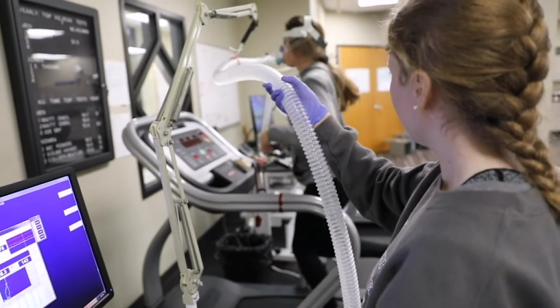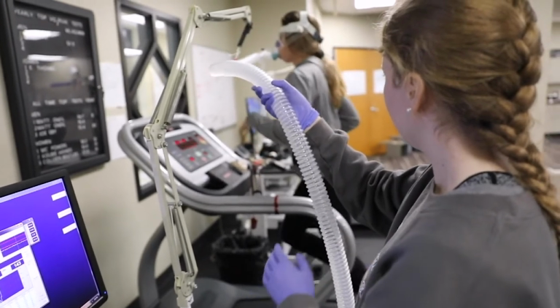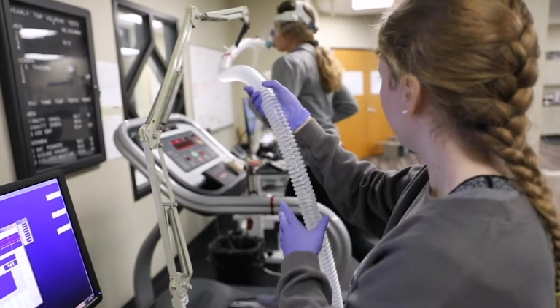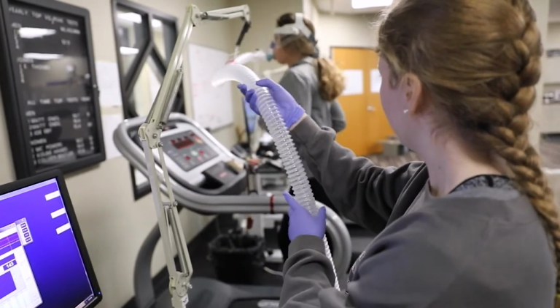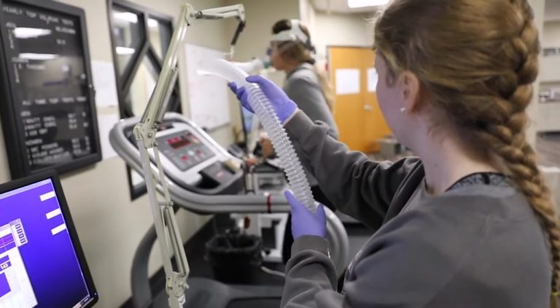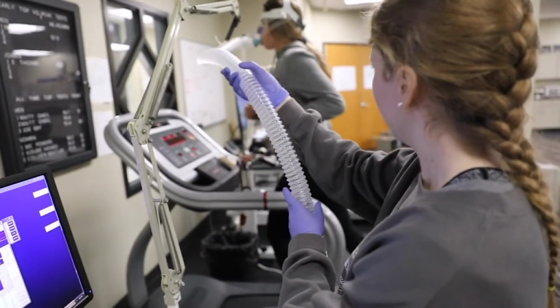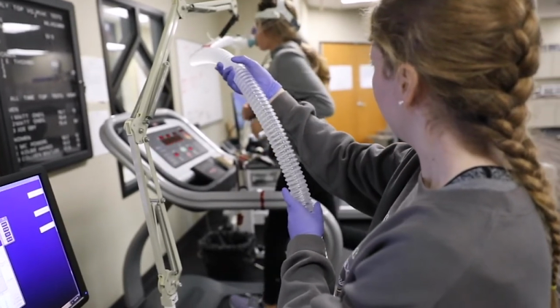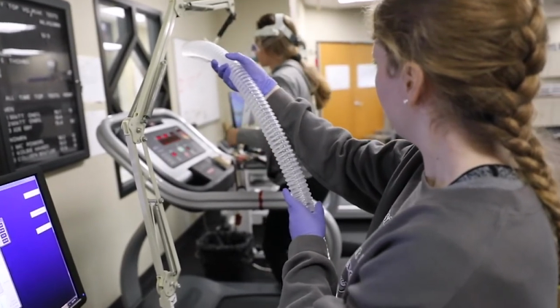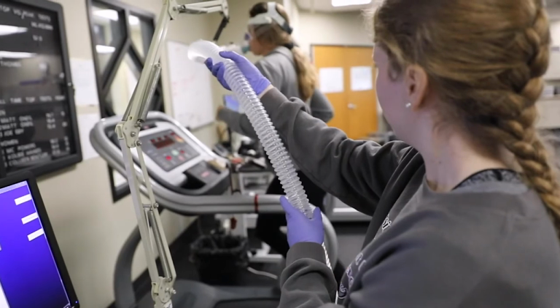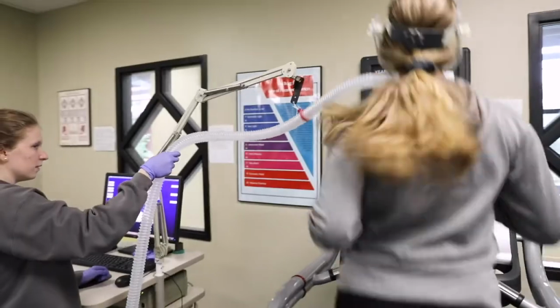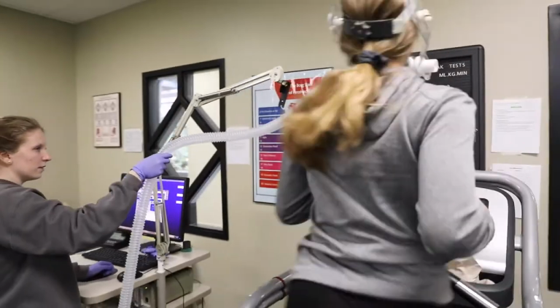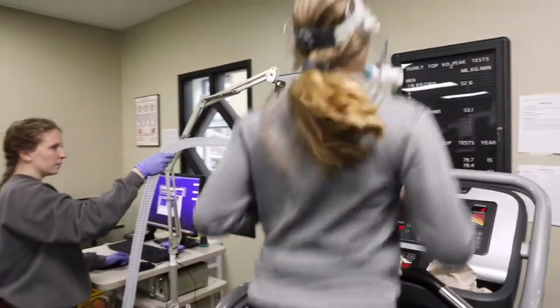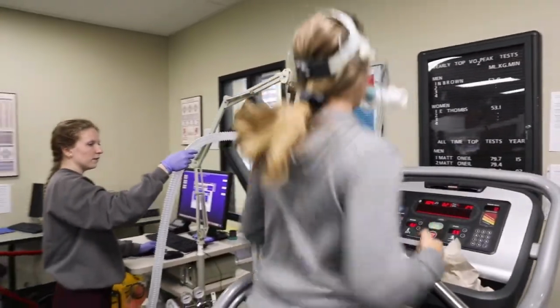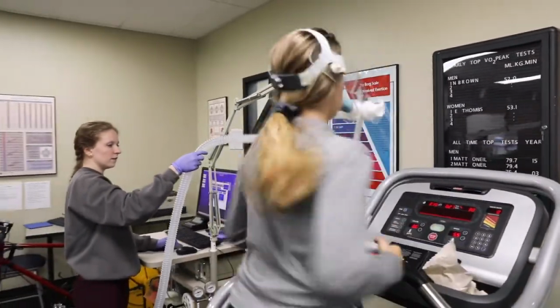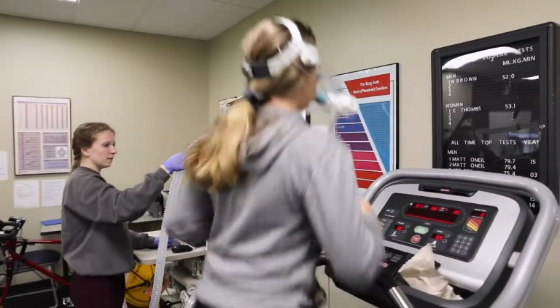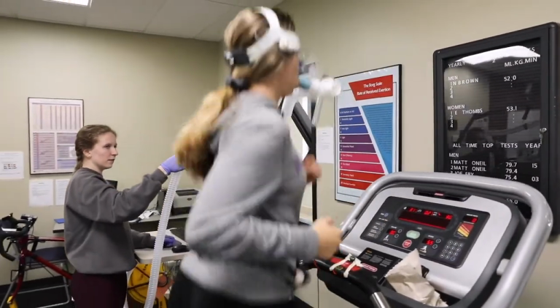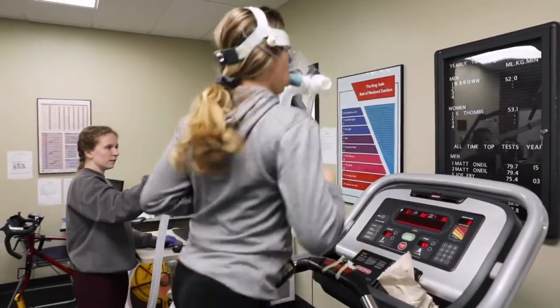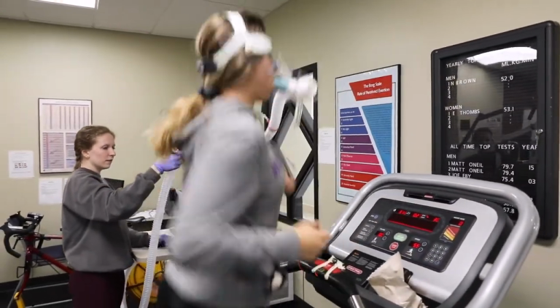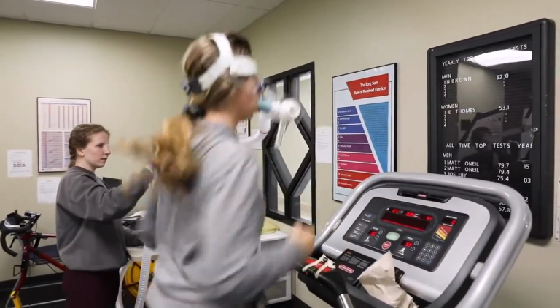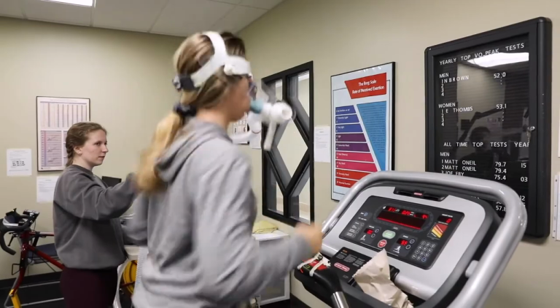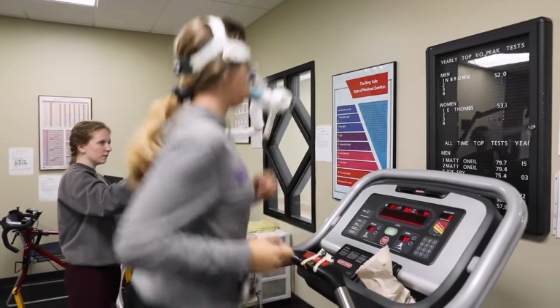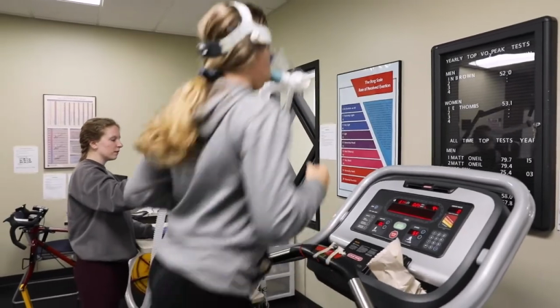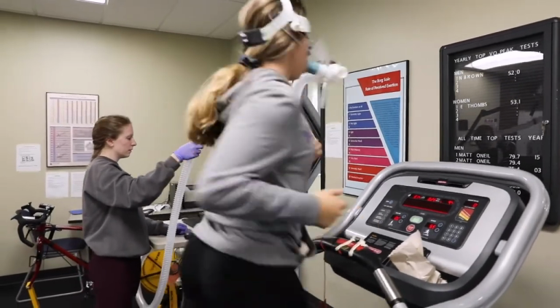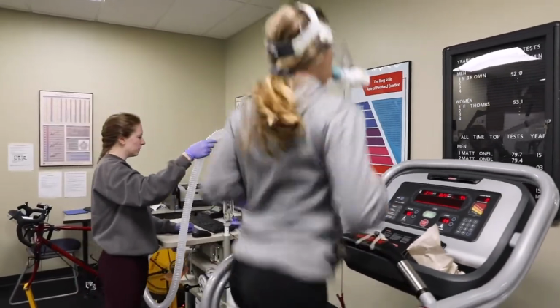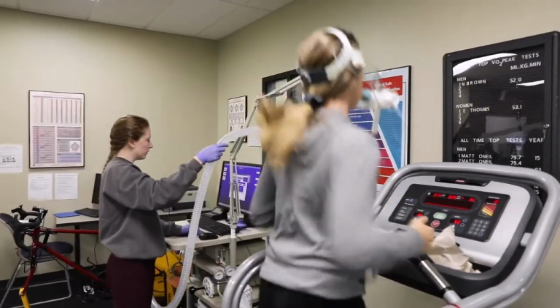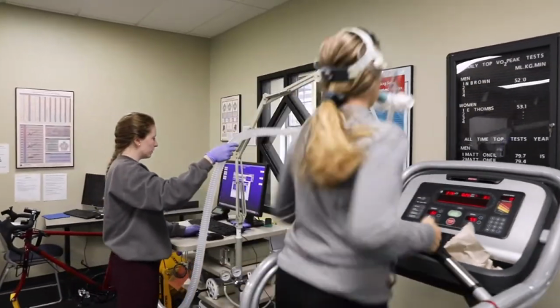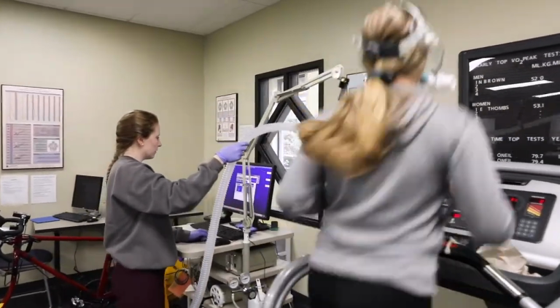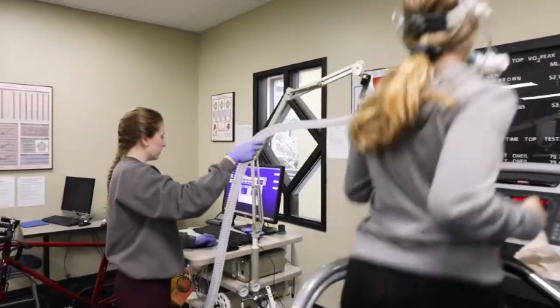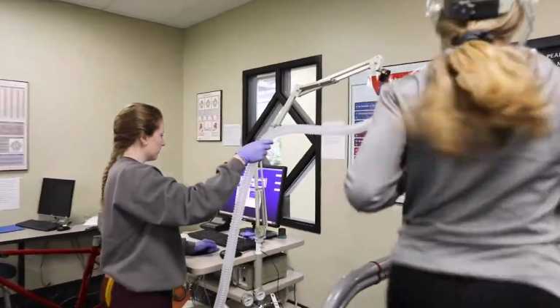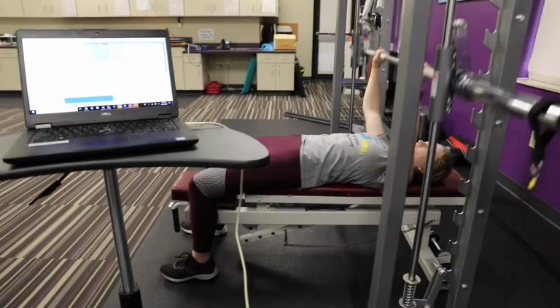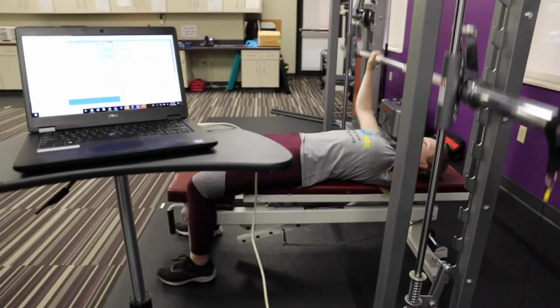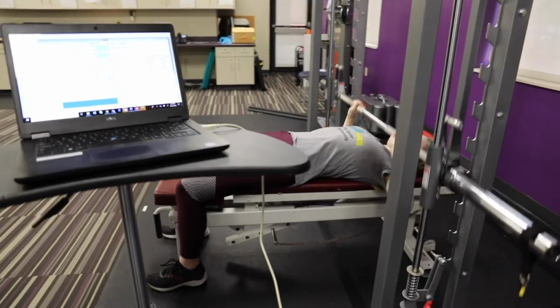As backbone pieces of equipment in physiology labs, Mount Union has two metabolic carts used to measure oxygen and carbon dioxide levels, energy expenditure, conduct pulmonary function tests, and determine resting metabolic rate and caloric needs.